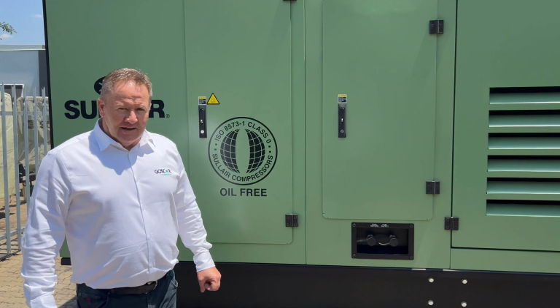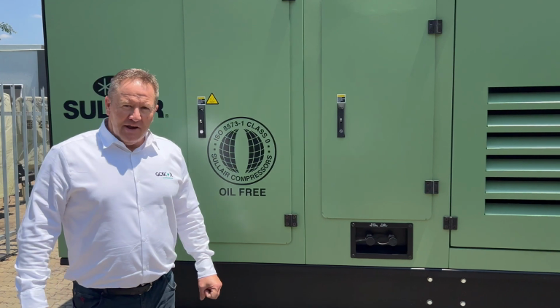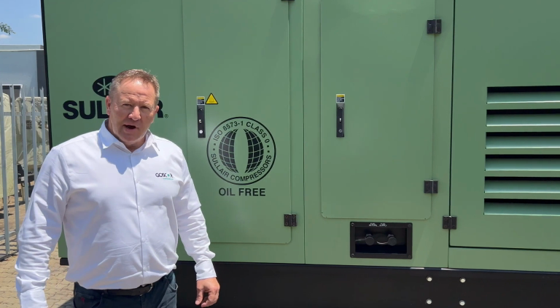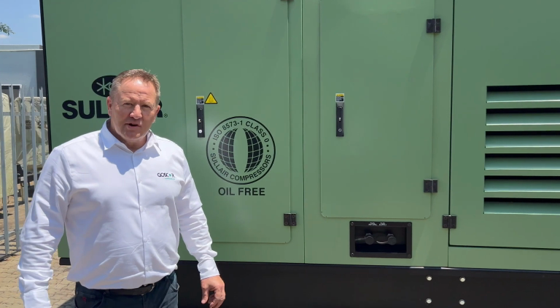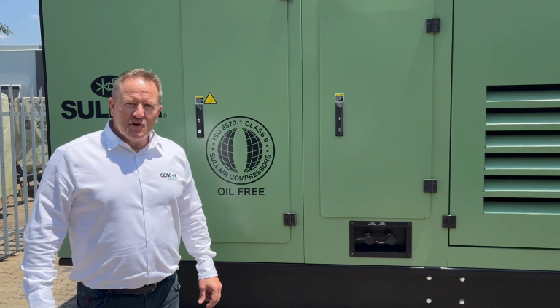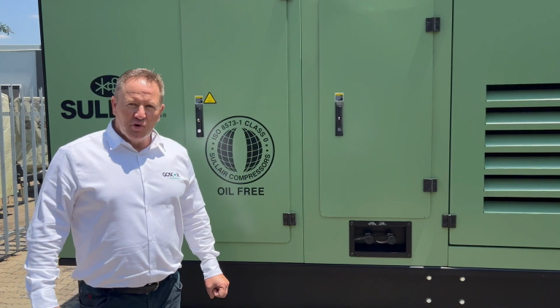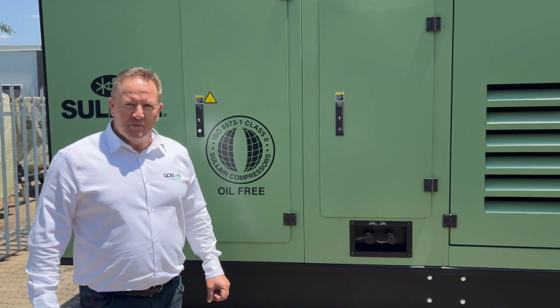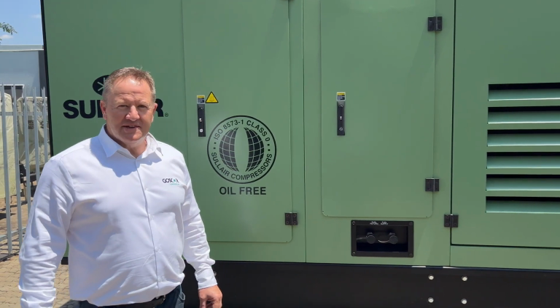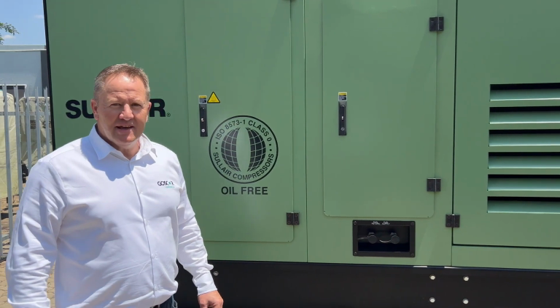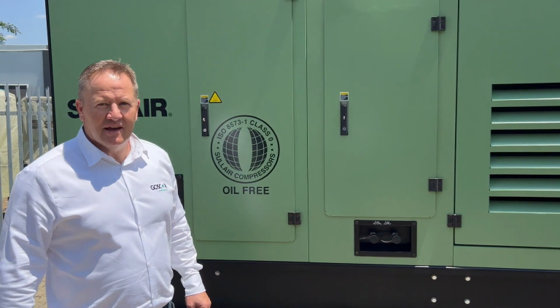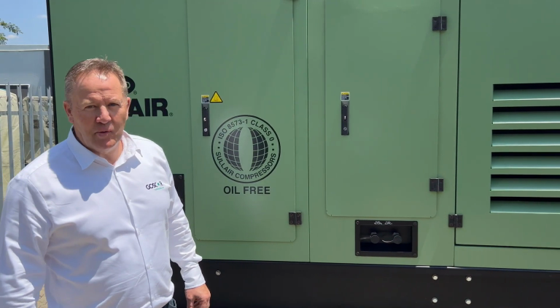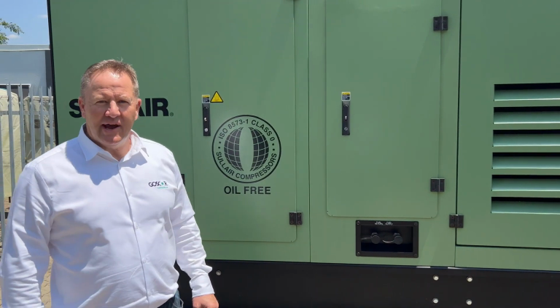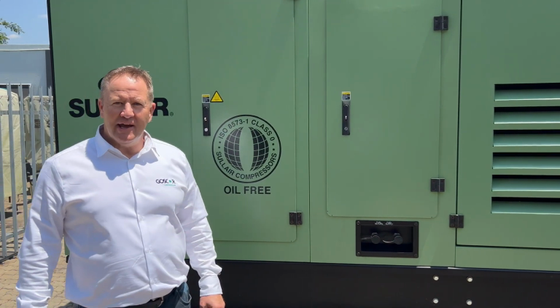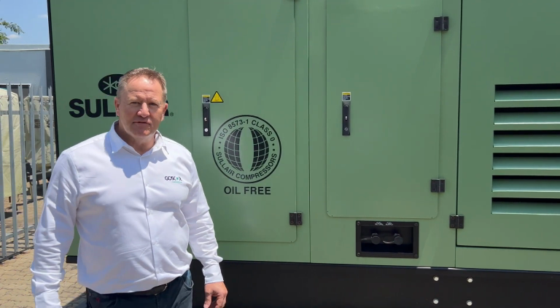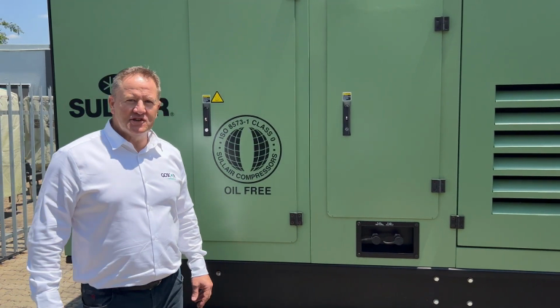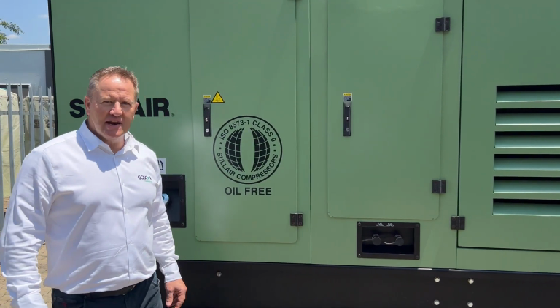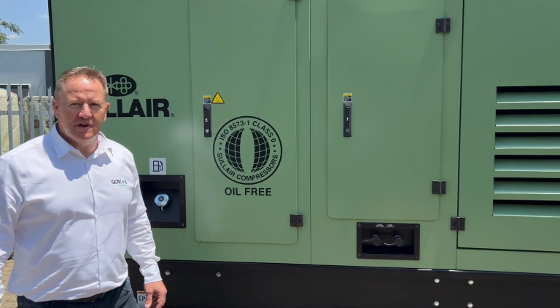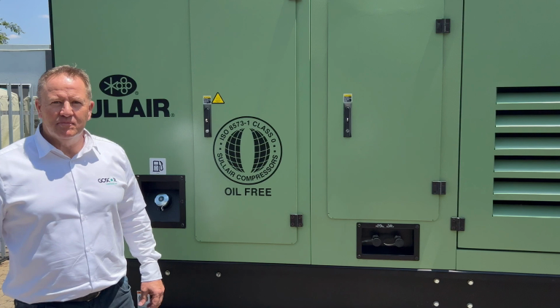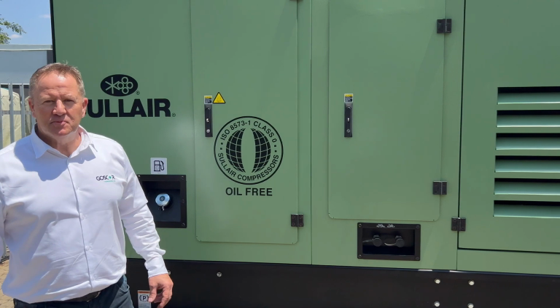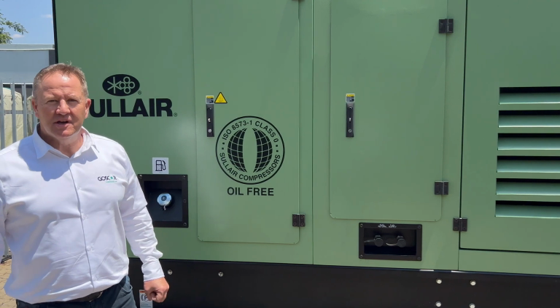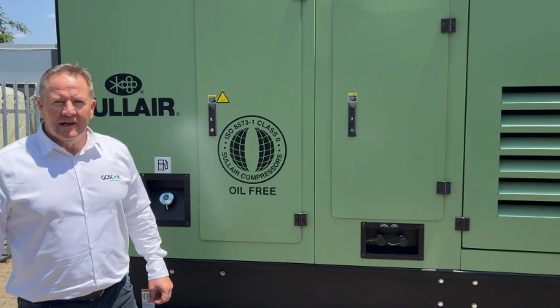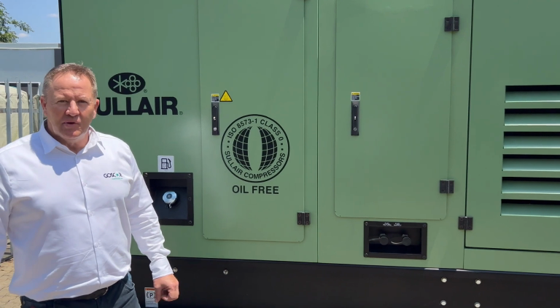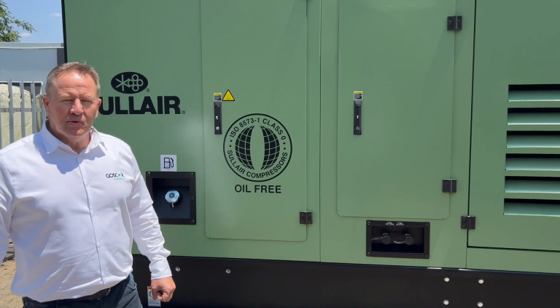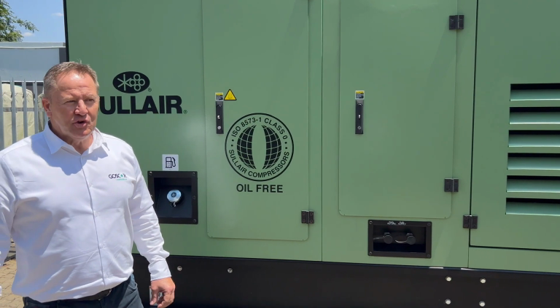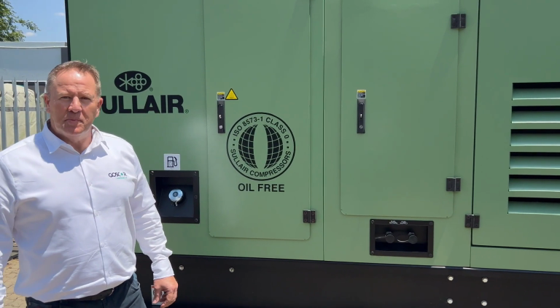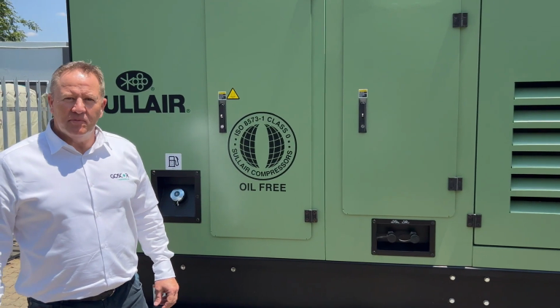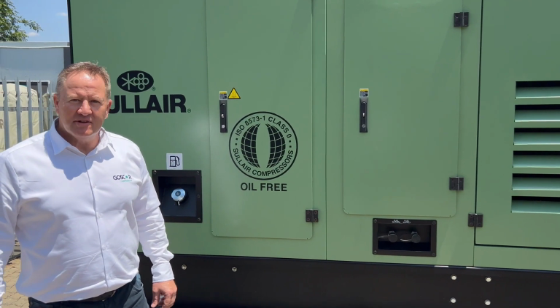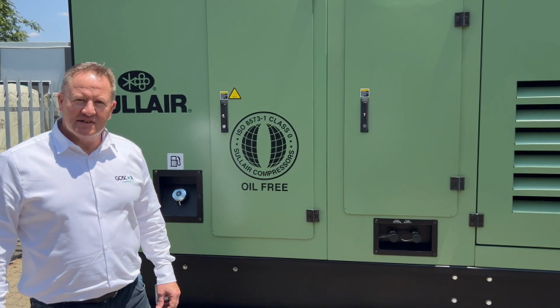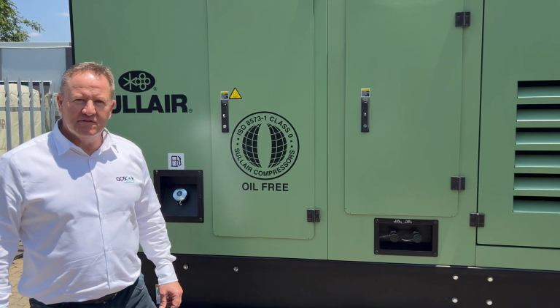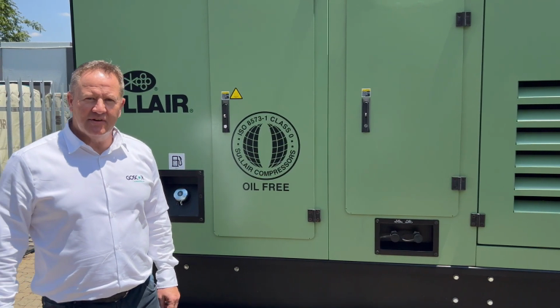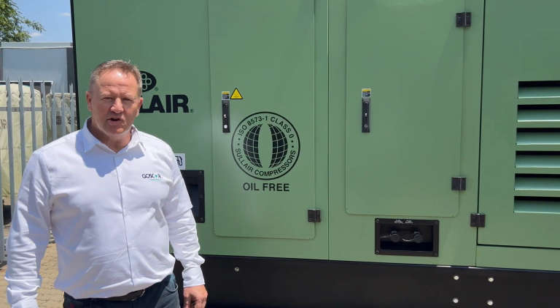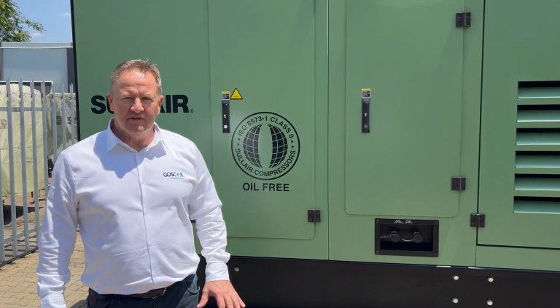Hello everyone, welcome to Gascore Compressed Air. We're at our head office in Johannesburg, in Boxburg, where we do repairs, maintenance and service of our air compressors.